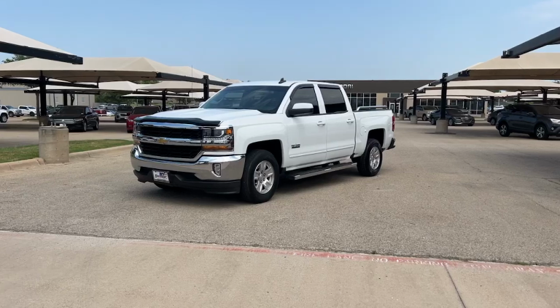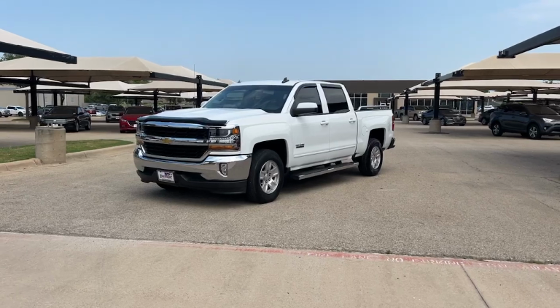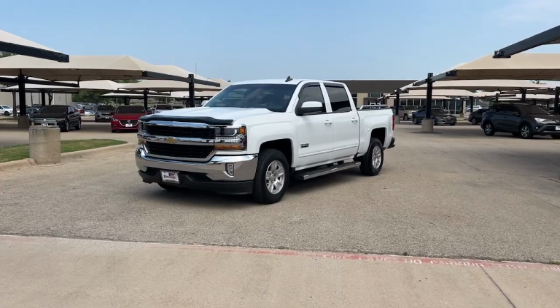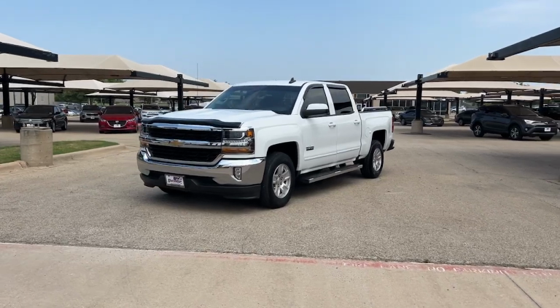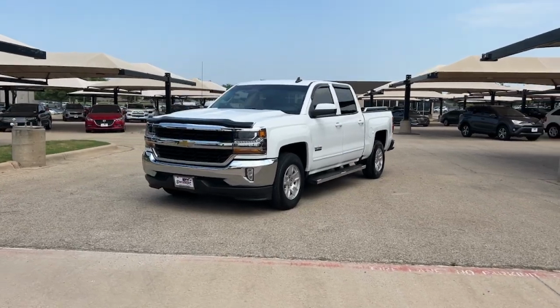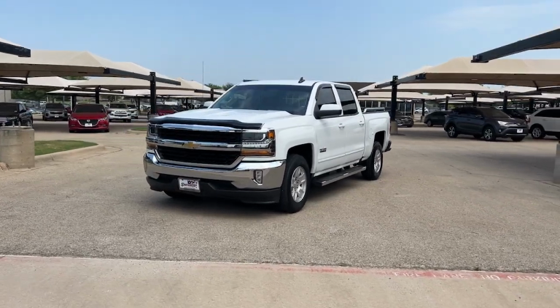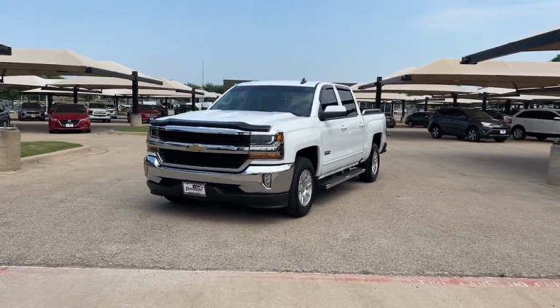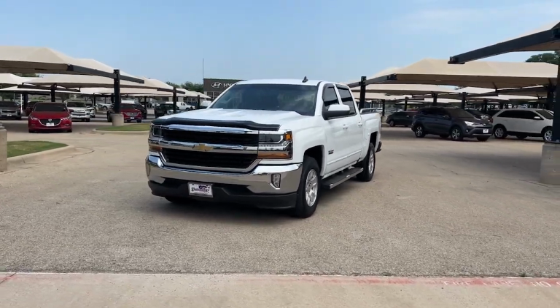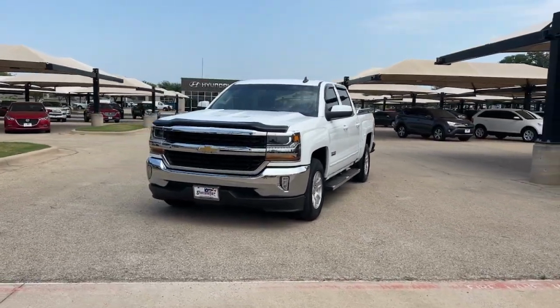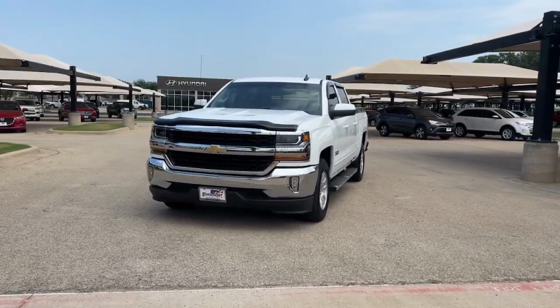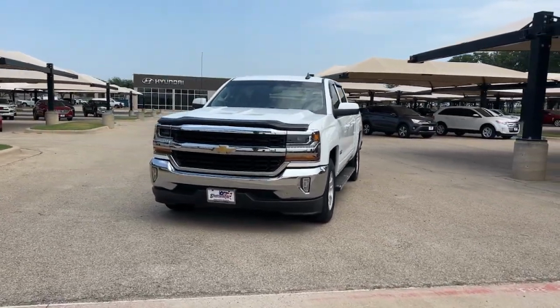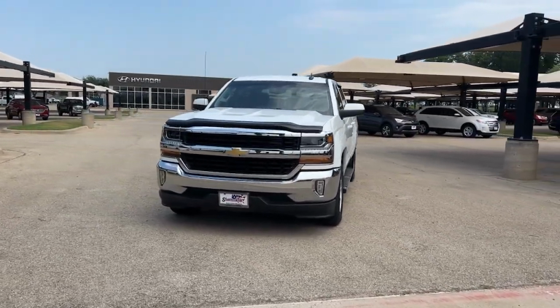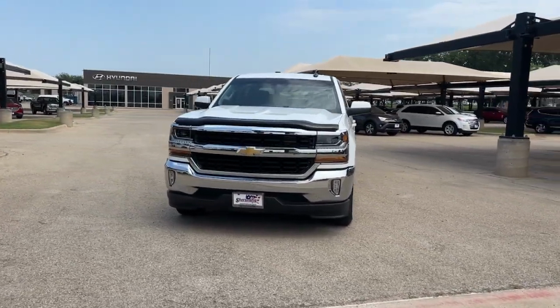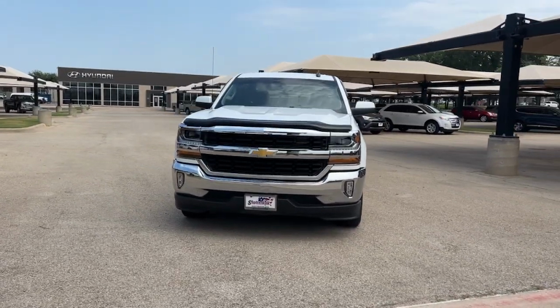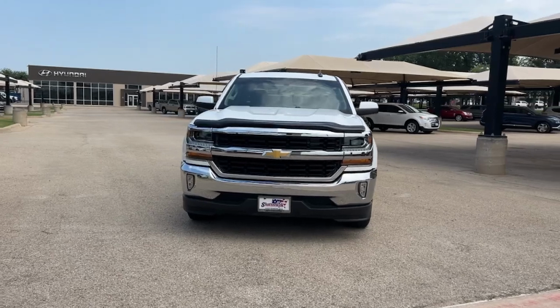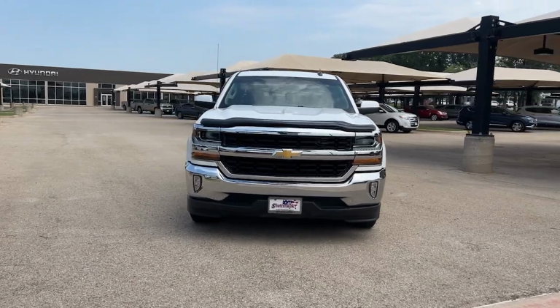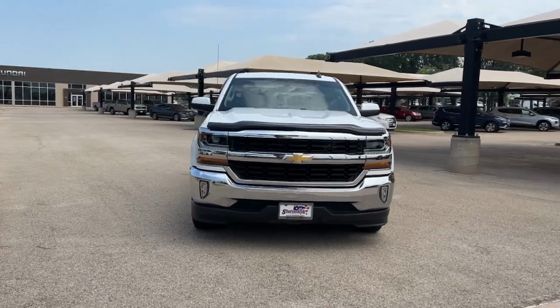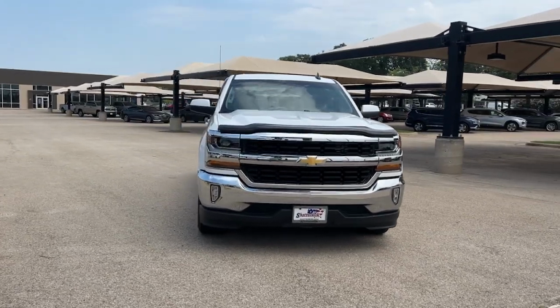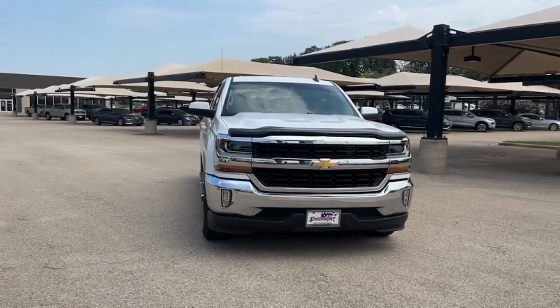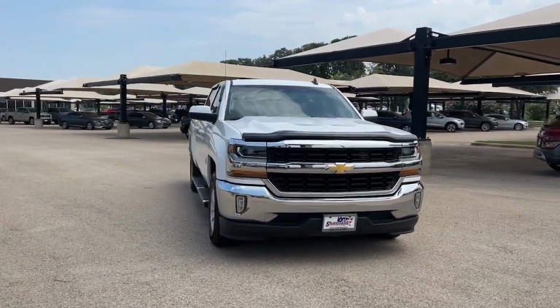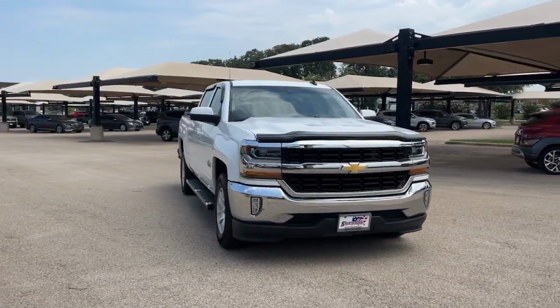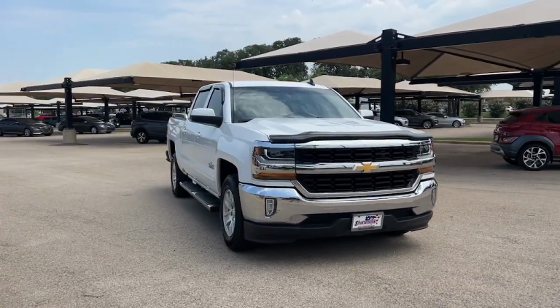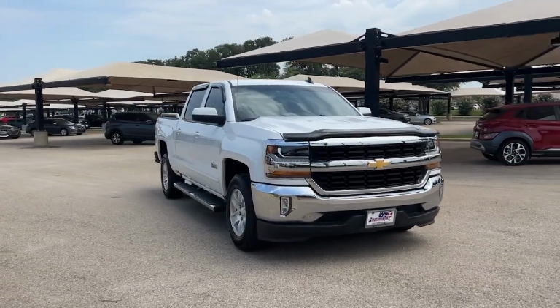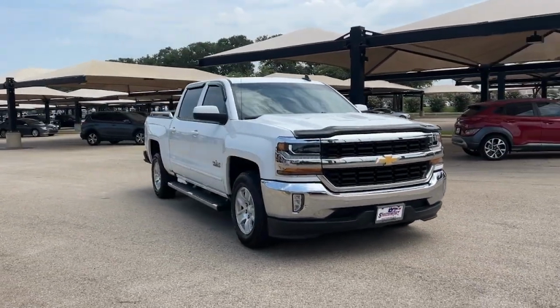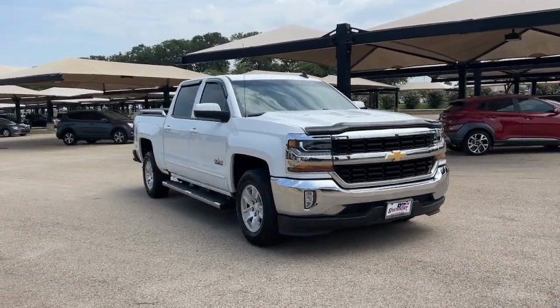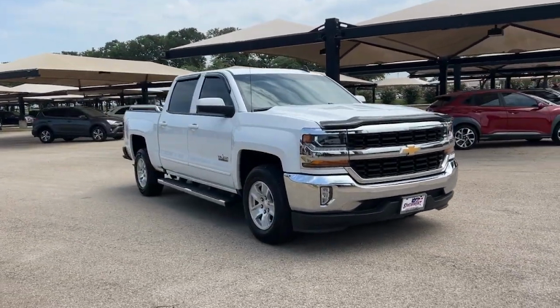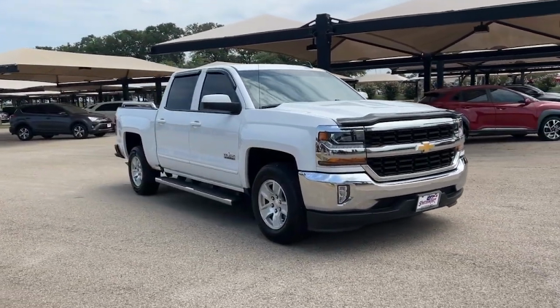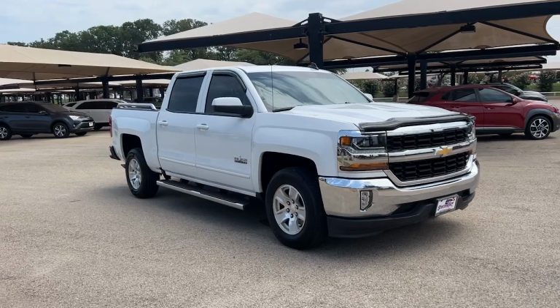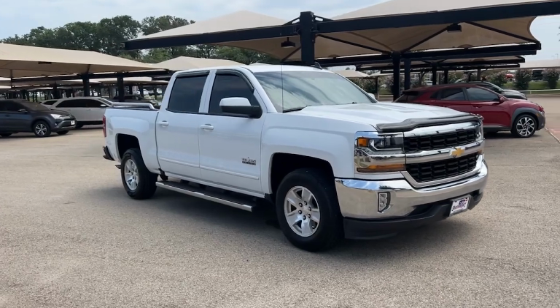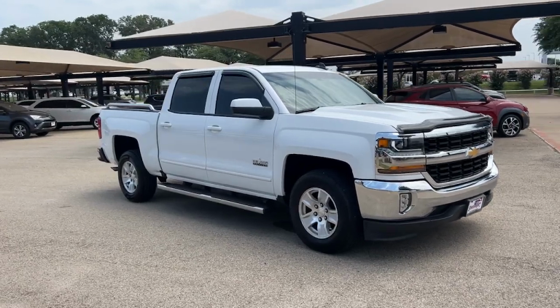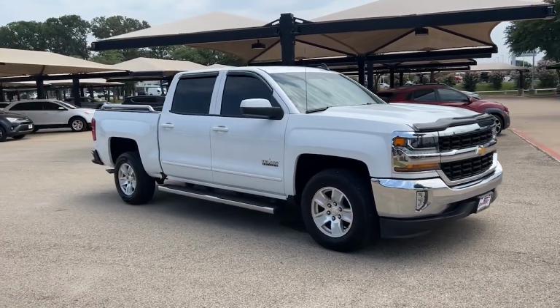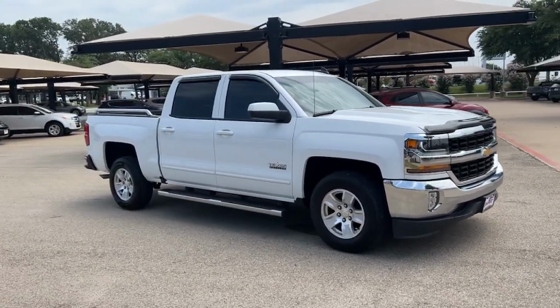Looking for your dream car? It could be the 2018 Chevrolet Silverado 1500. With less than 40,000 miles on the odometer, this vehicle provides excellent value.